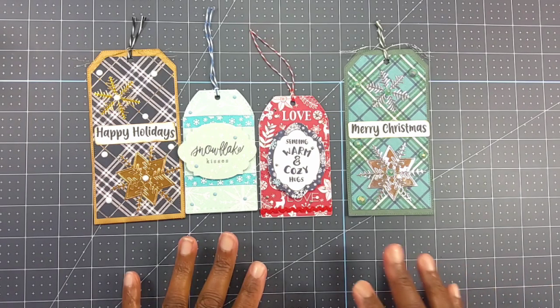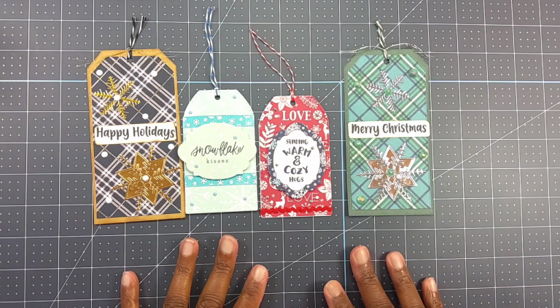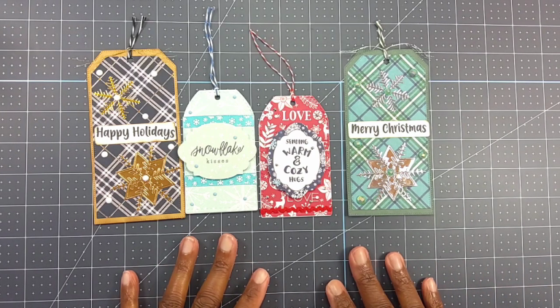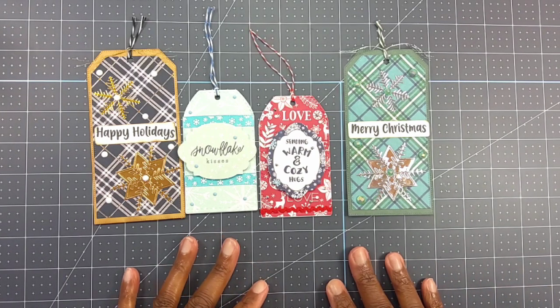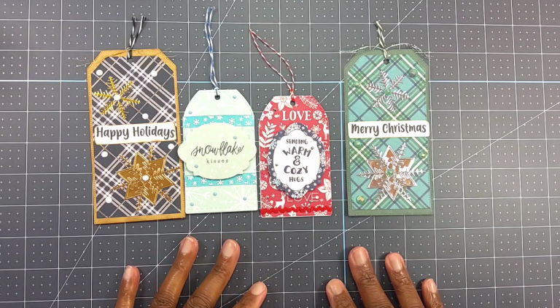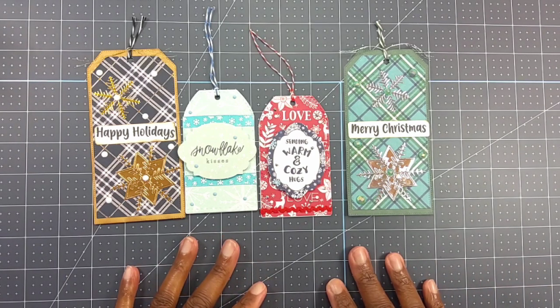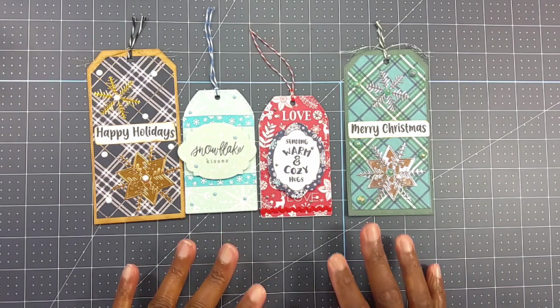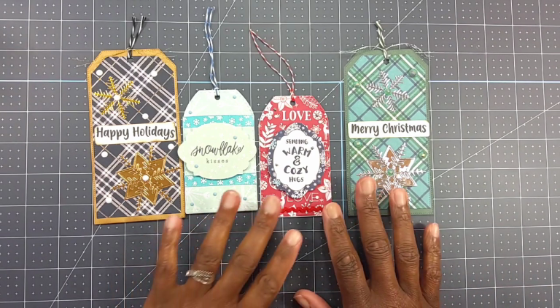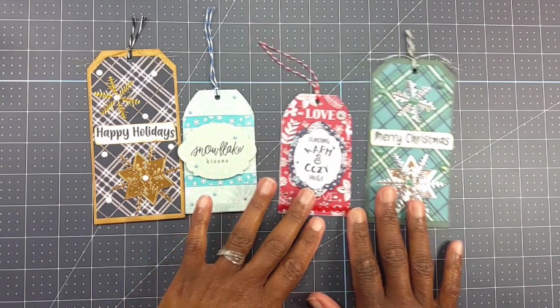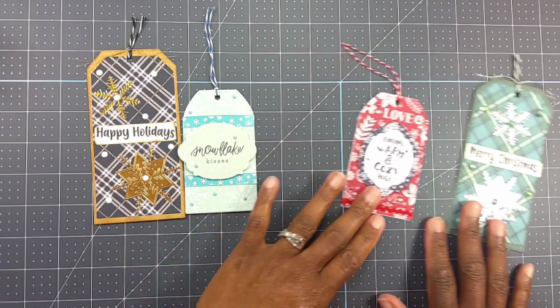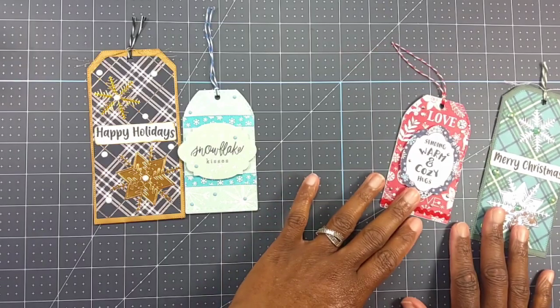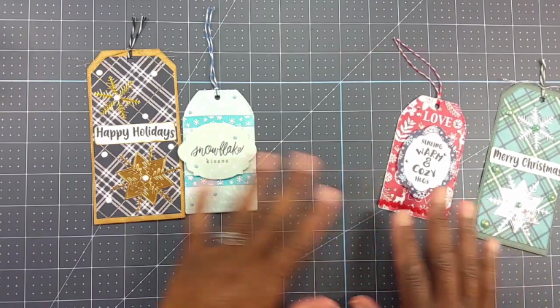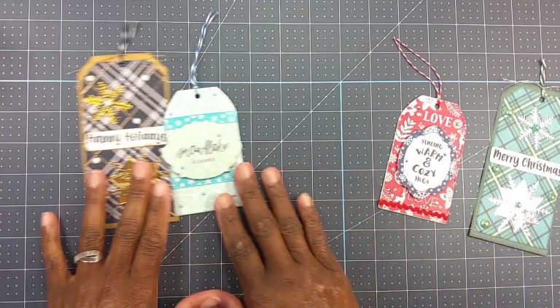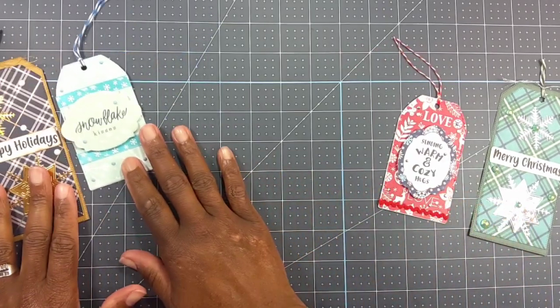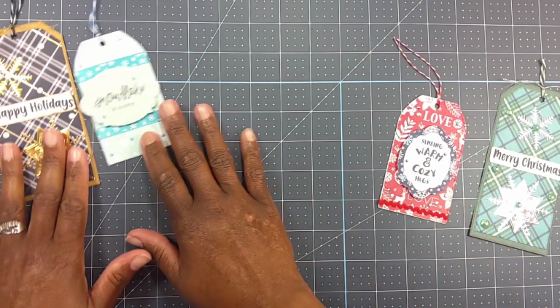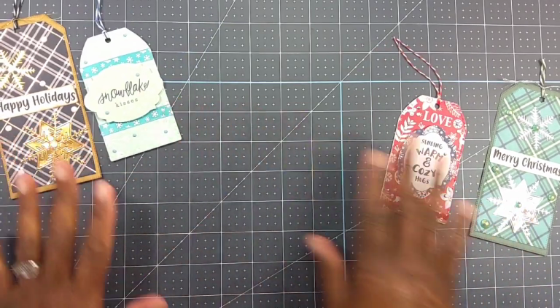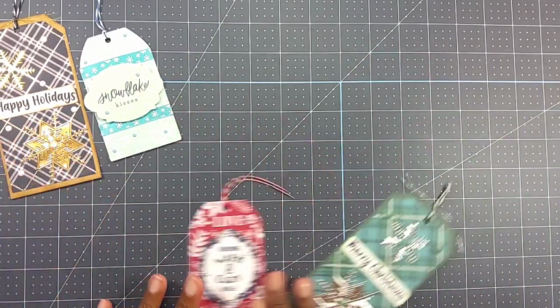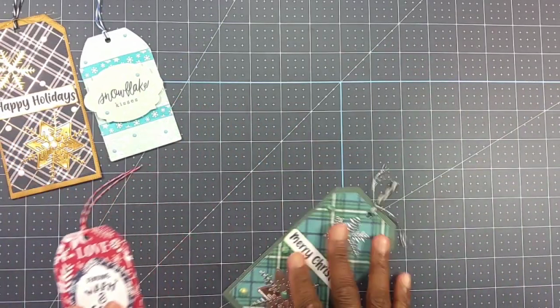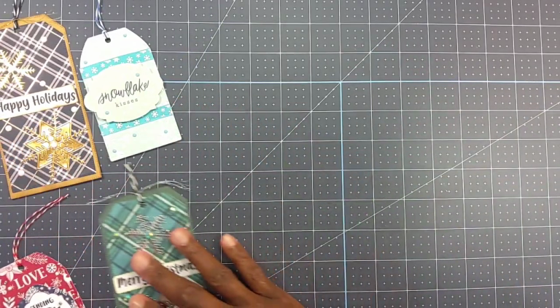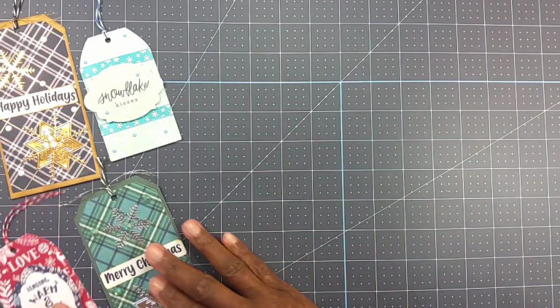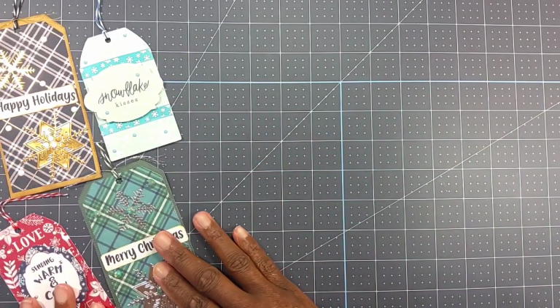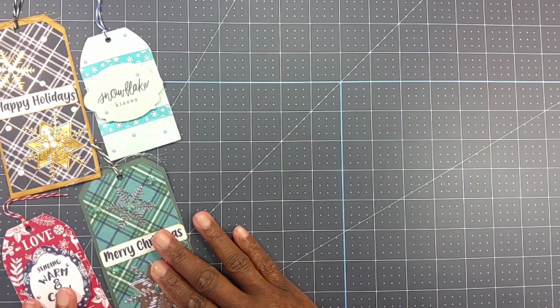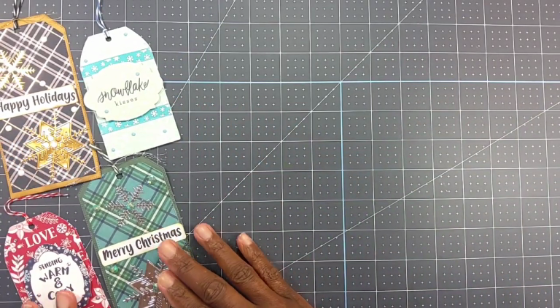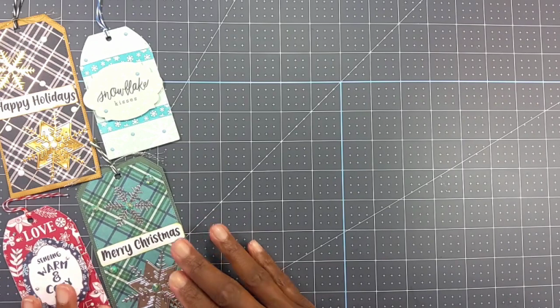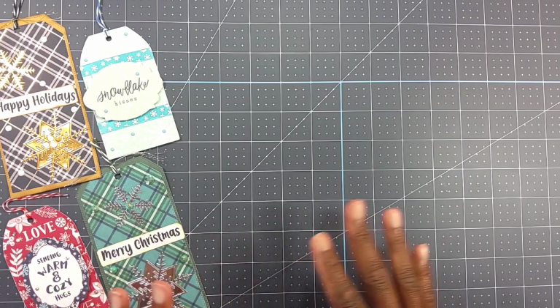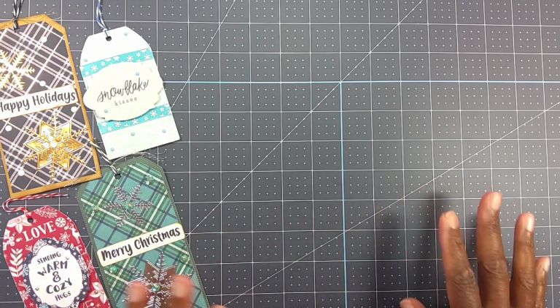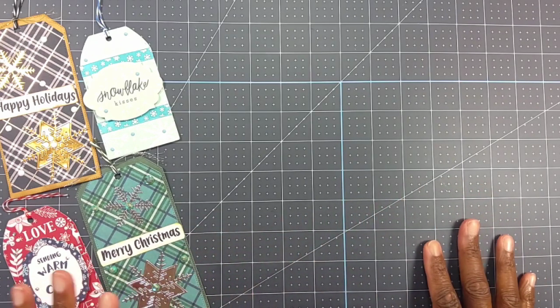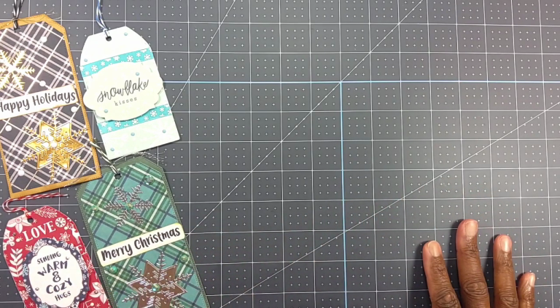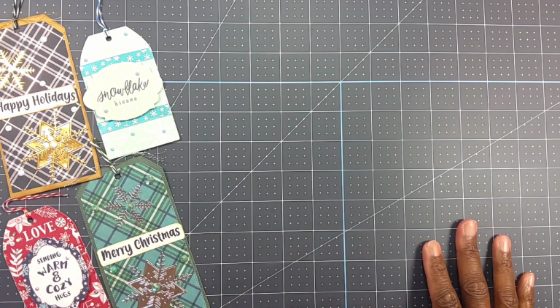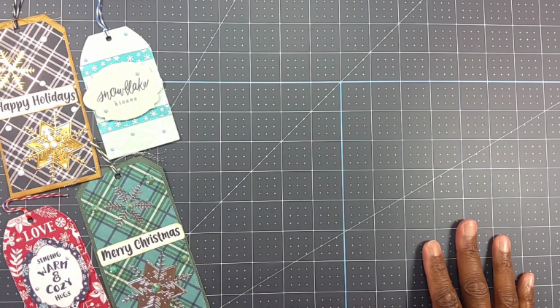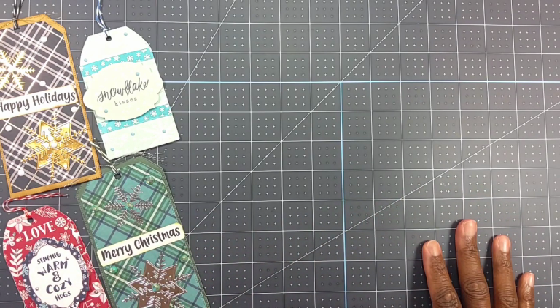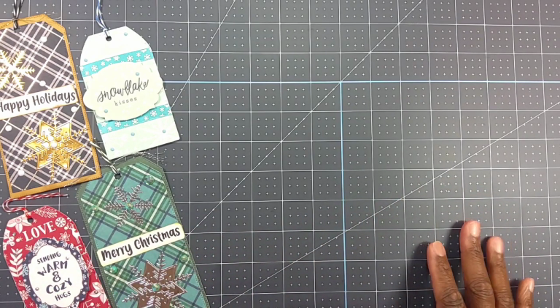Today I'm sharing some Christmas tags that I made. Let me move them over here so I can show you guys what I used to create these tags.